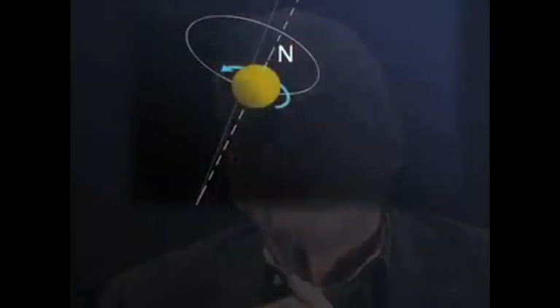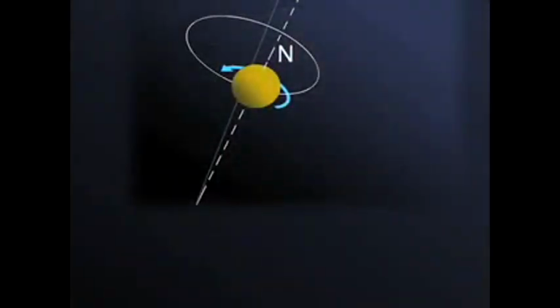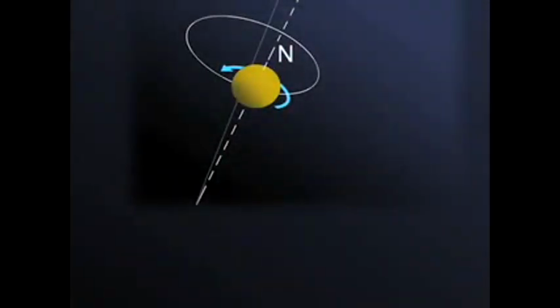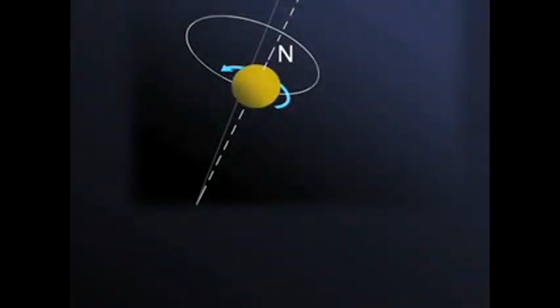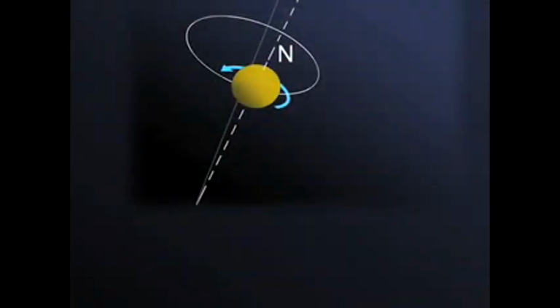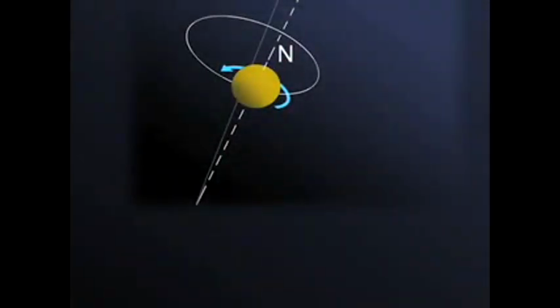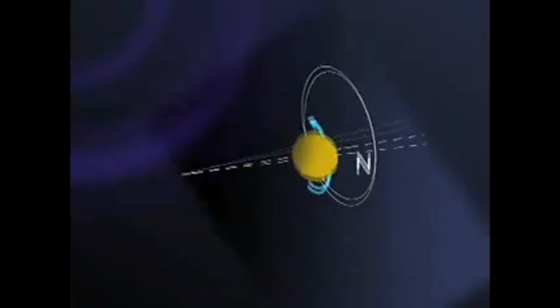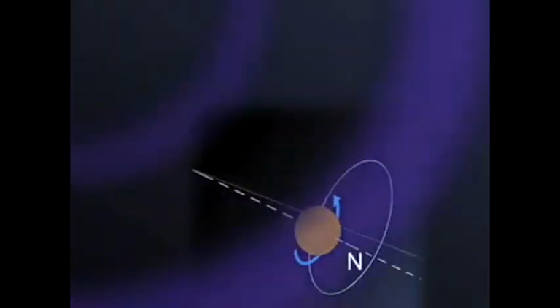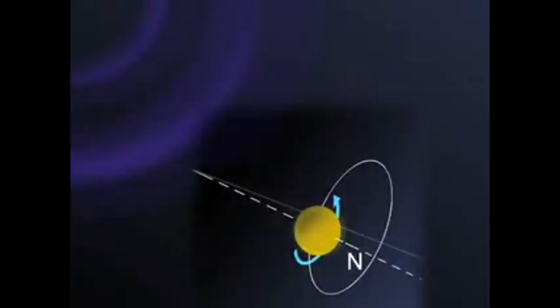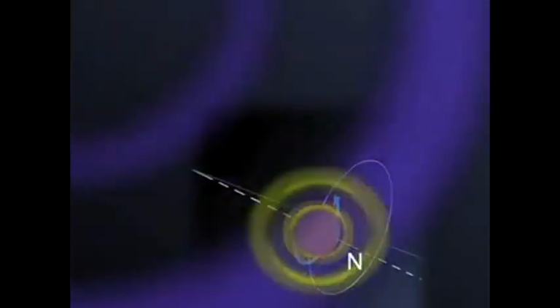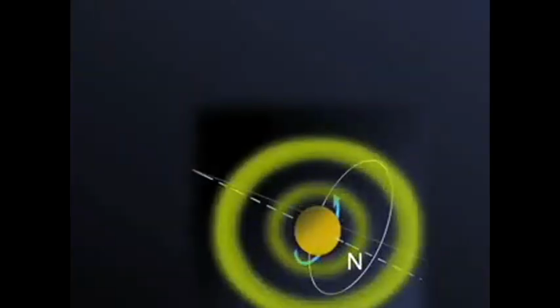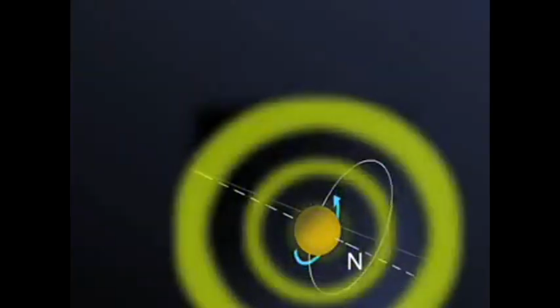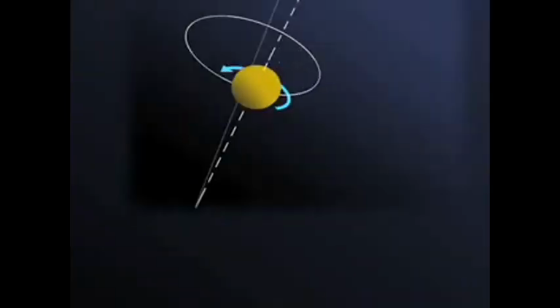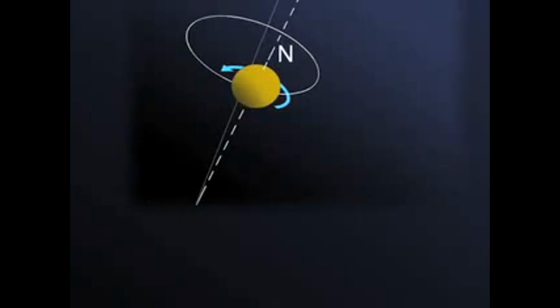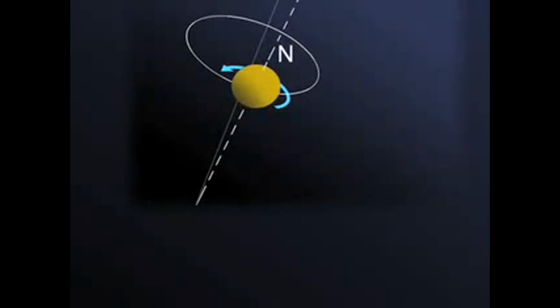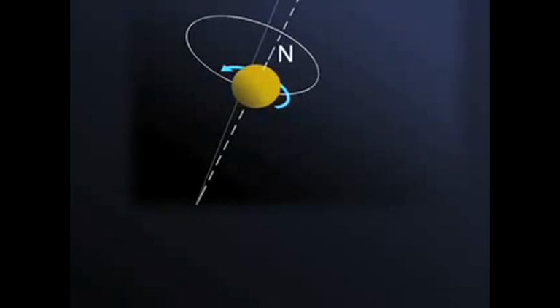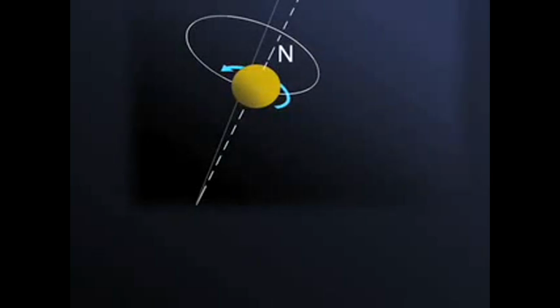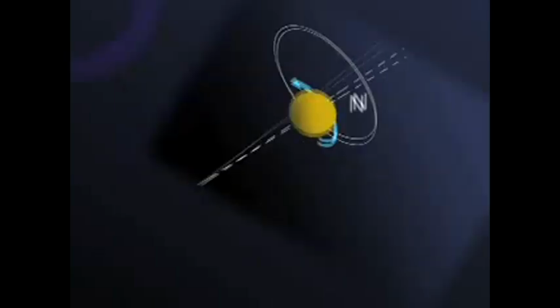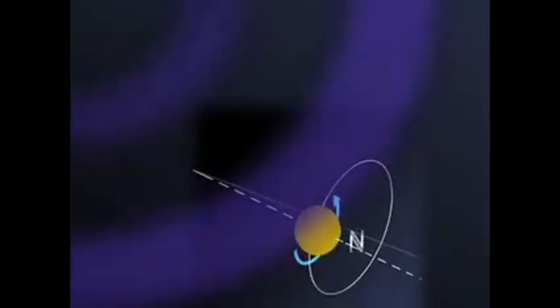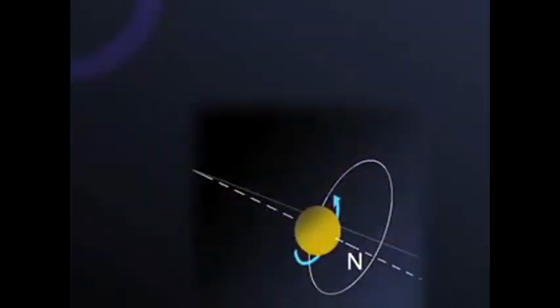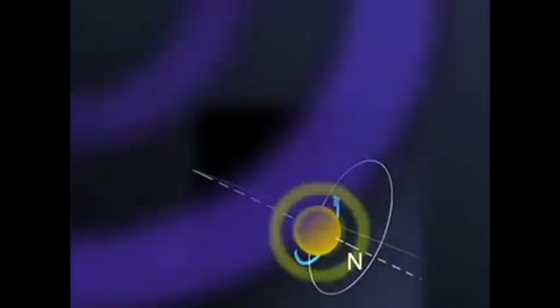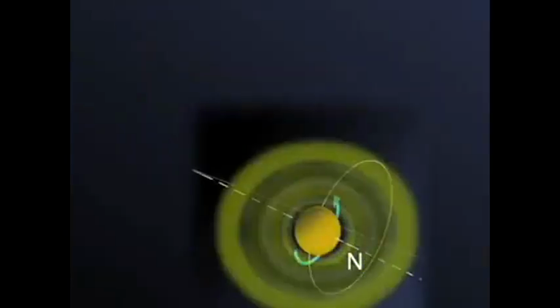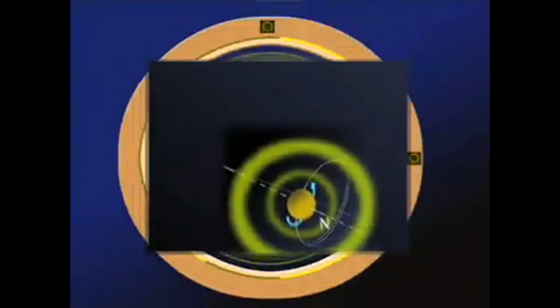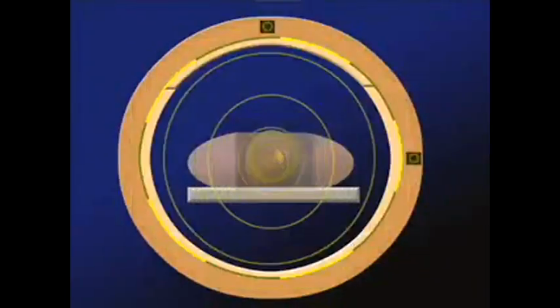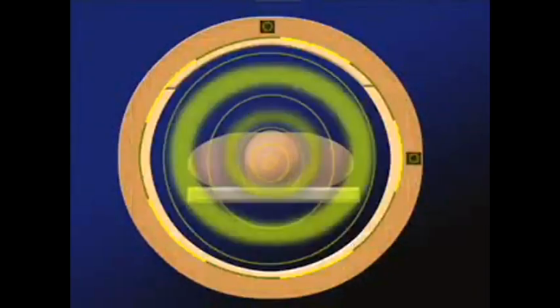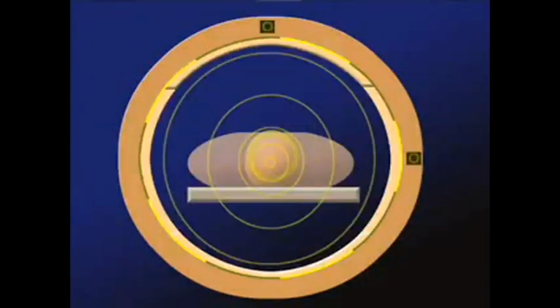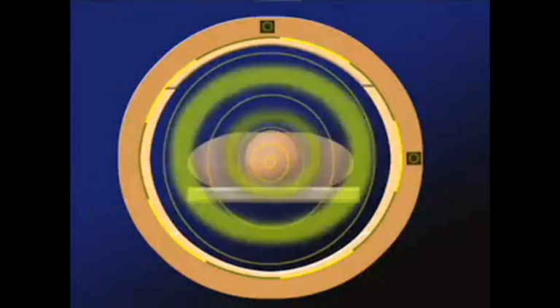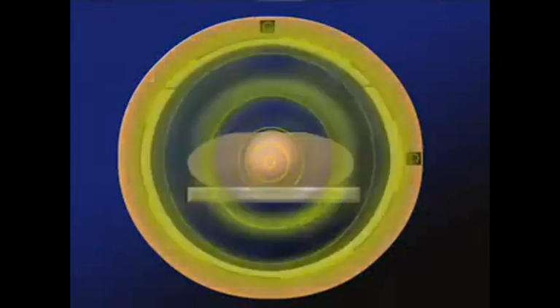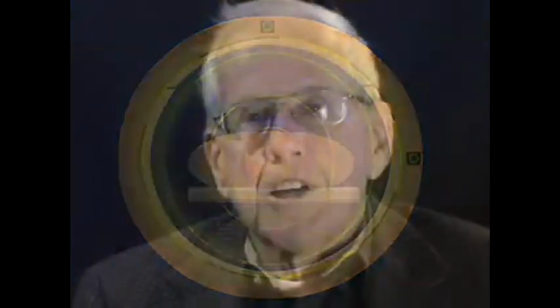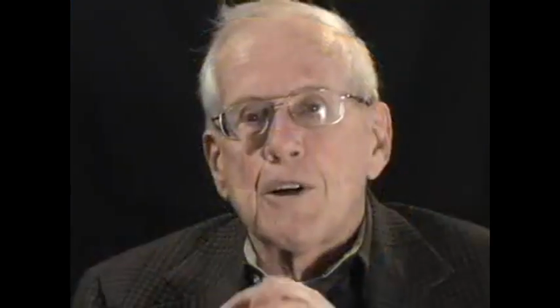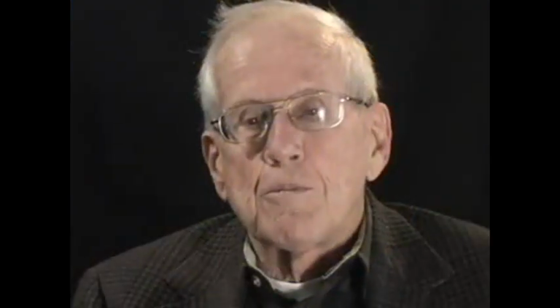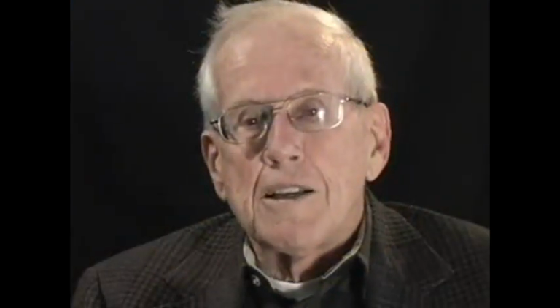Your magnetic moment will precess. If you have coils around — pickup coils — it will induce a signal.